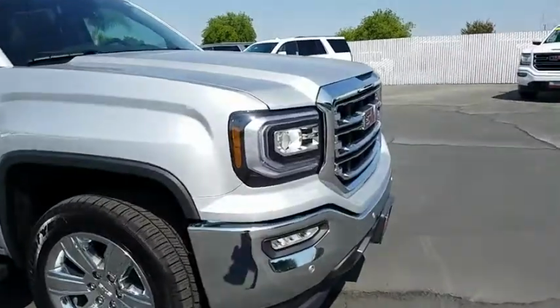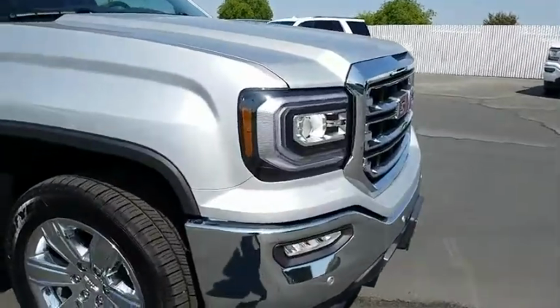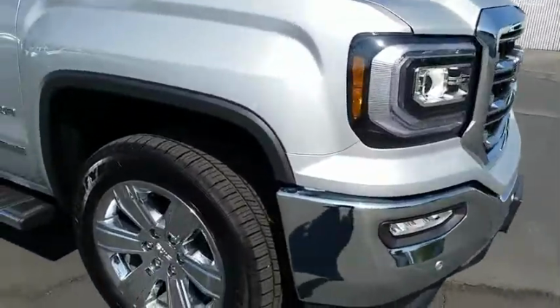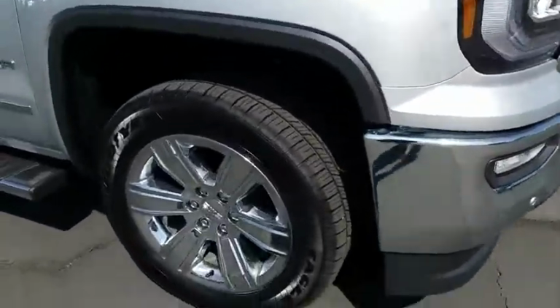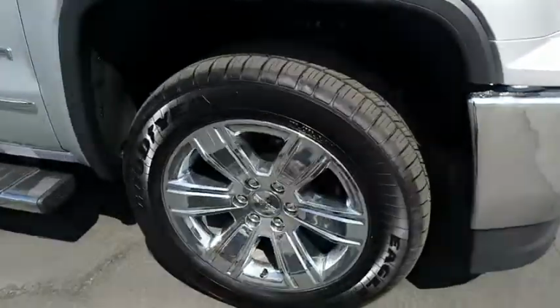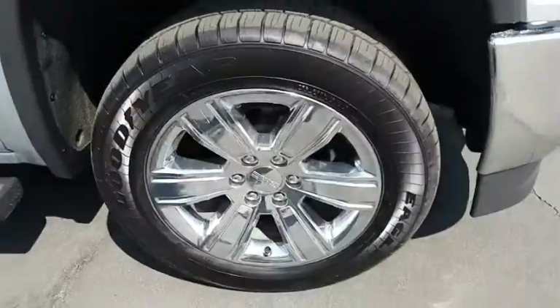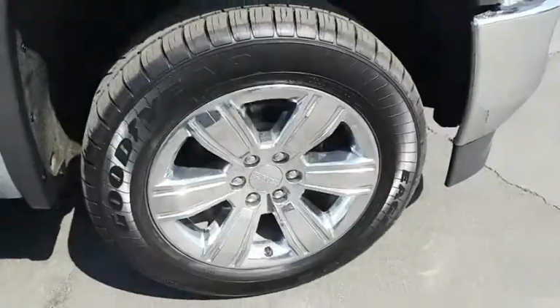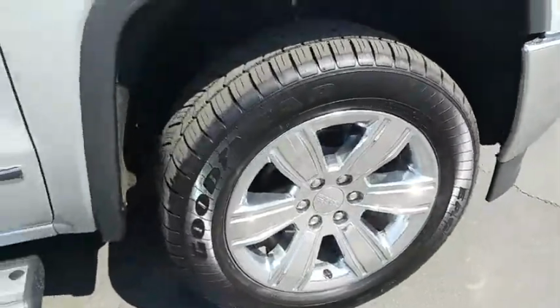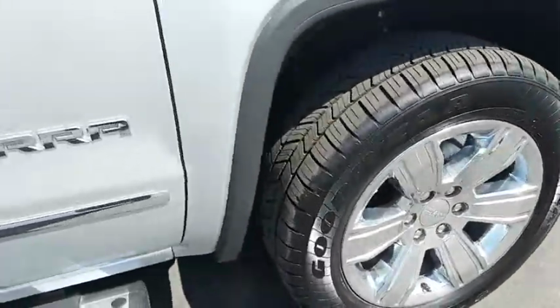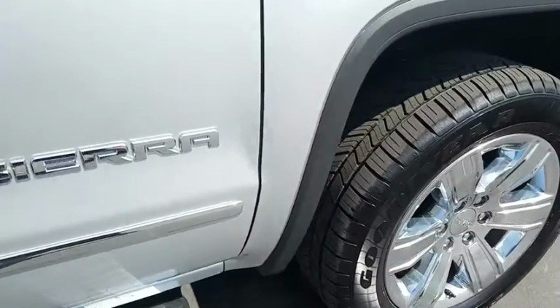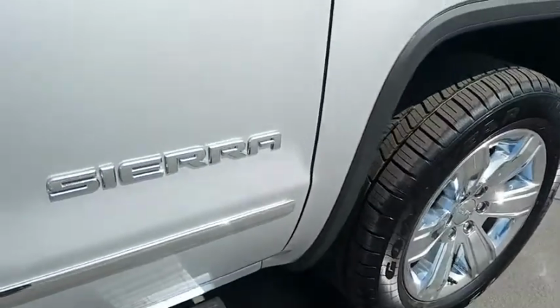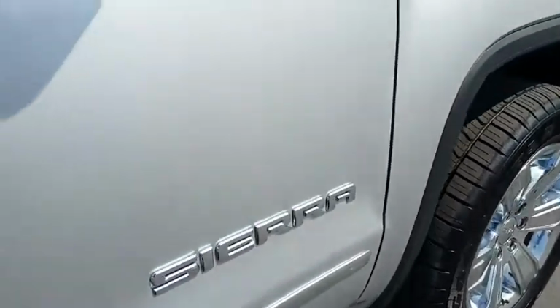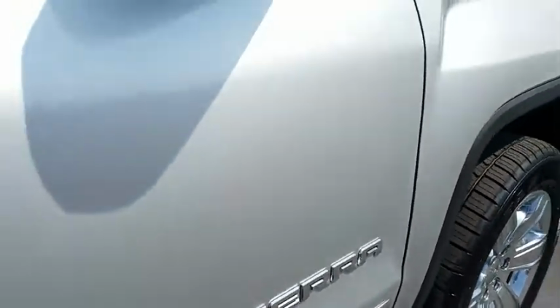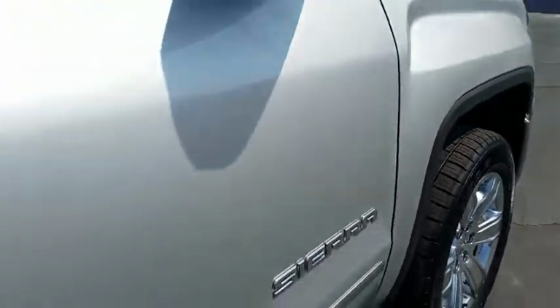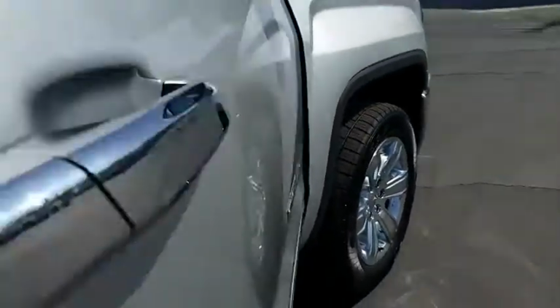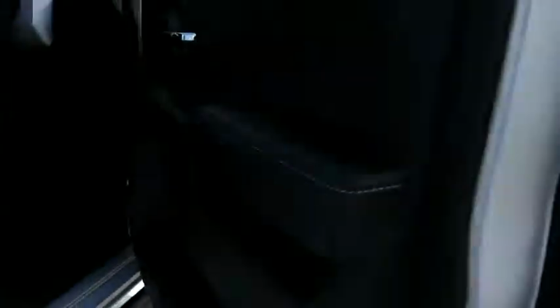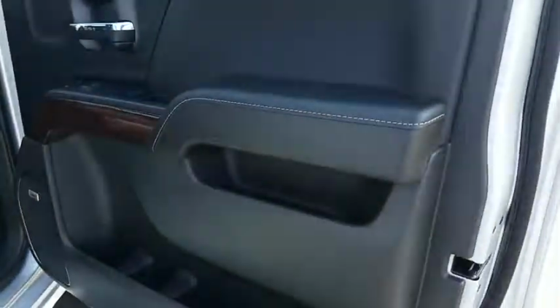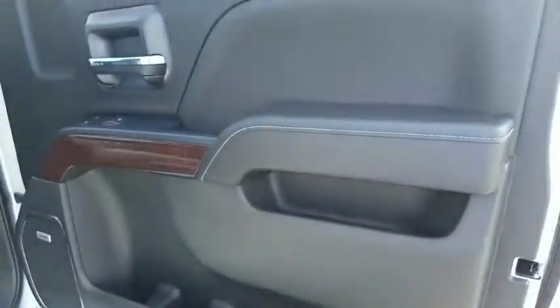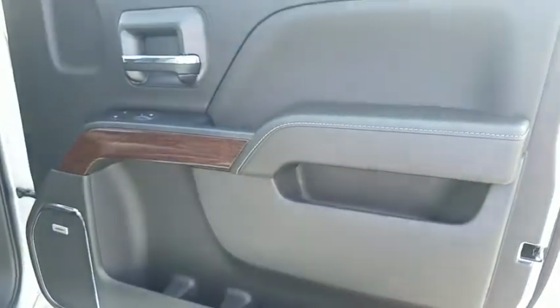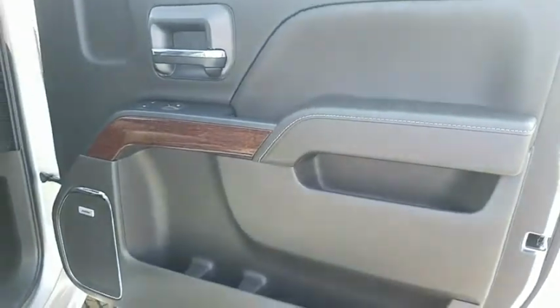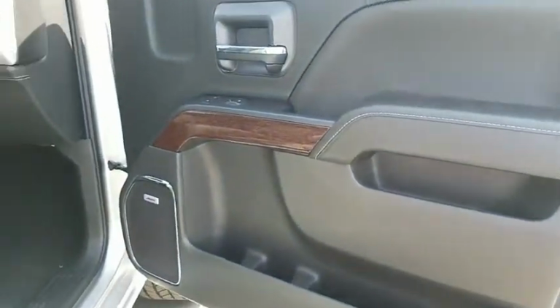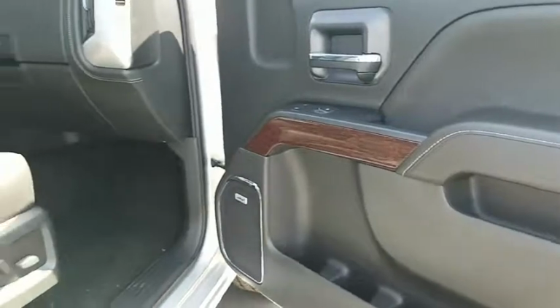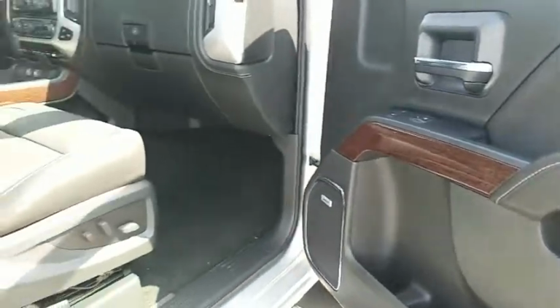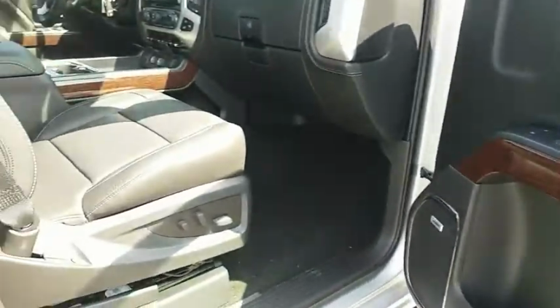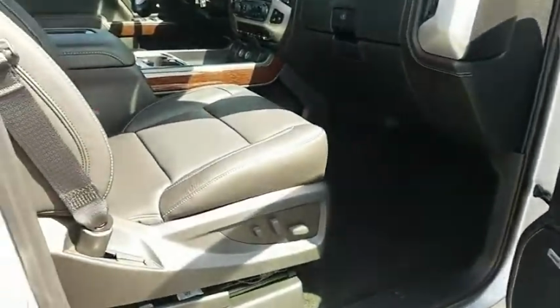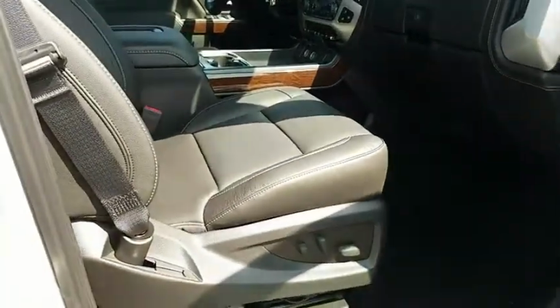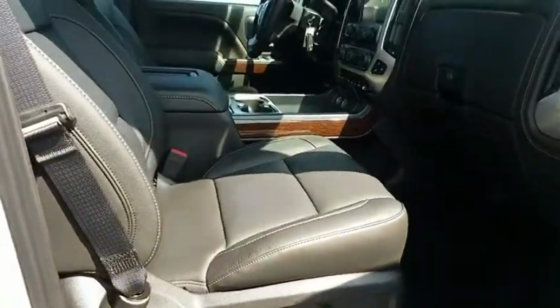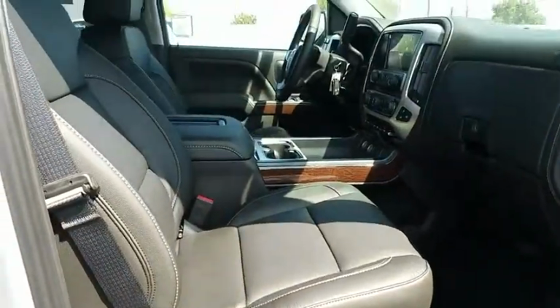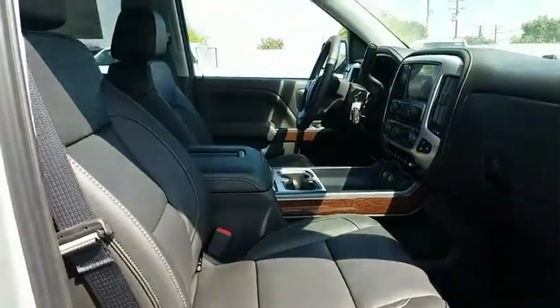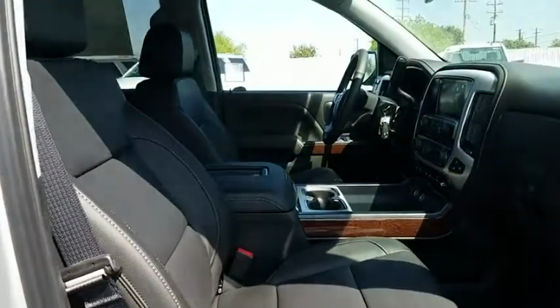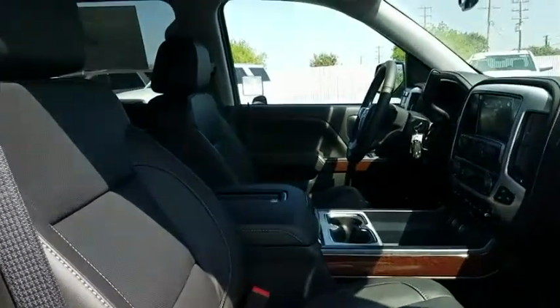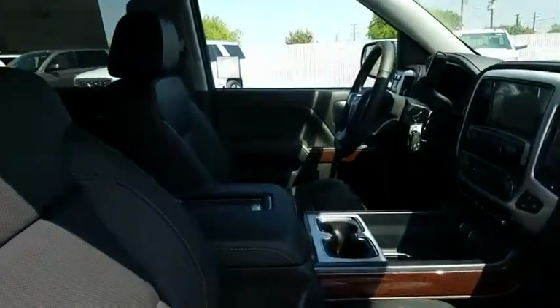Sierra 1500 now comes standard with a Vortec 6.2 liter and 5.3 liter V8 engine and an electronically controlled automatic transmission that combines high max hauling capability with precise control.